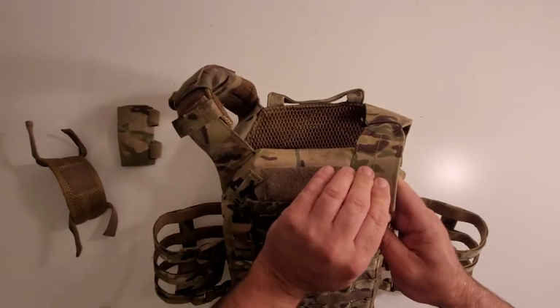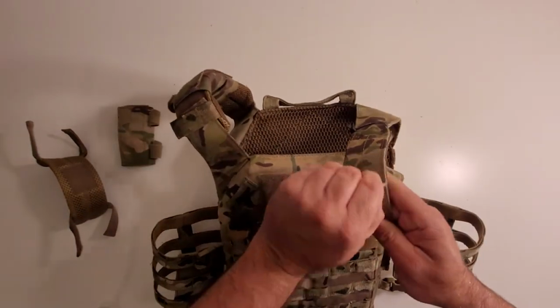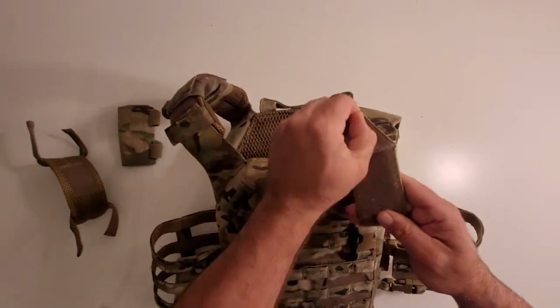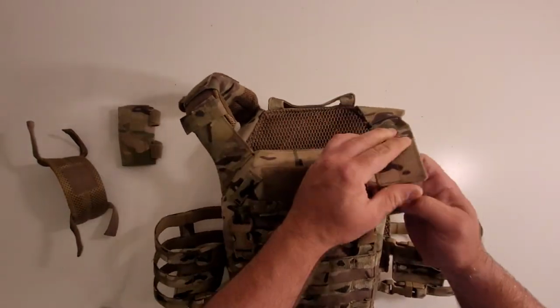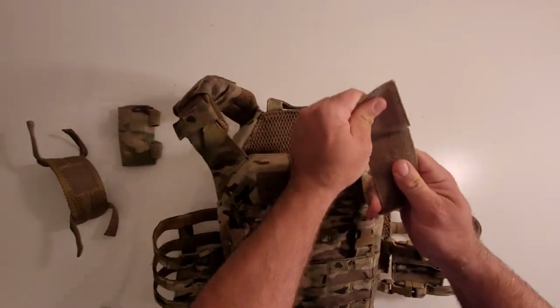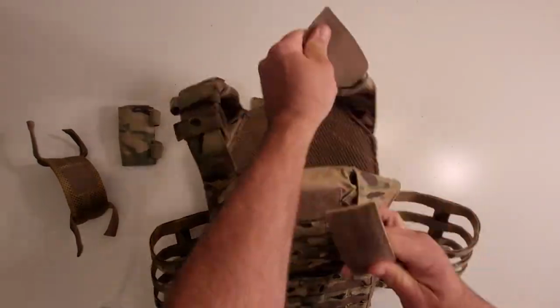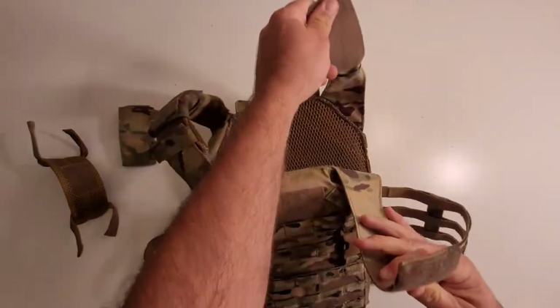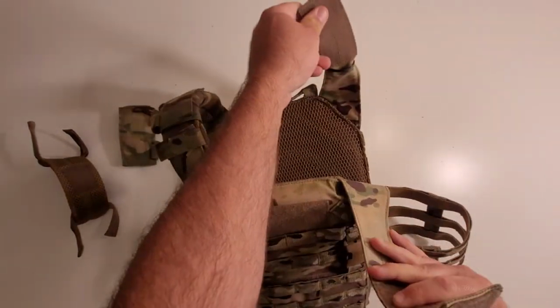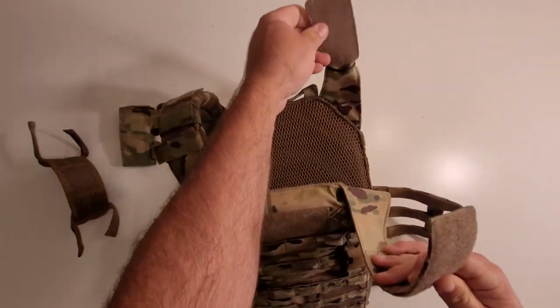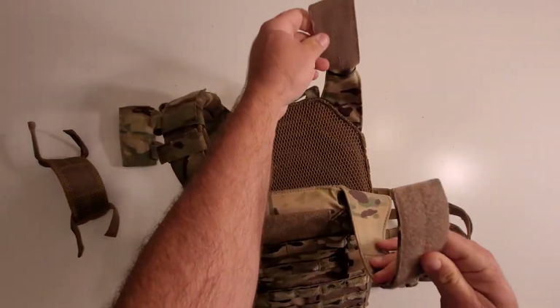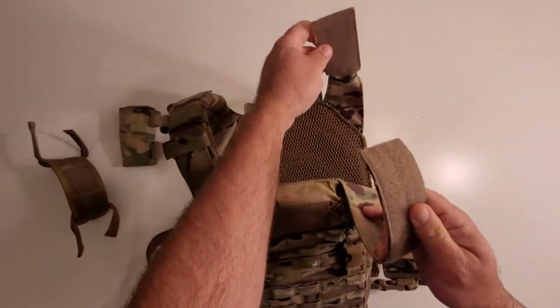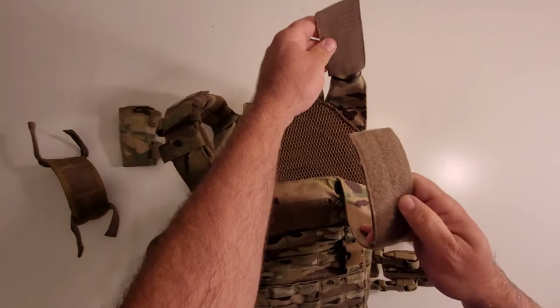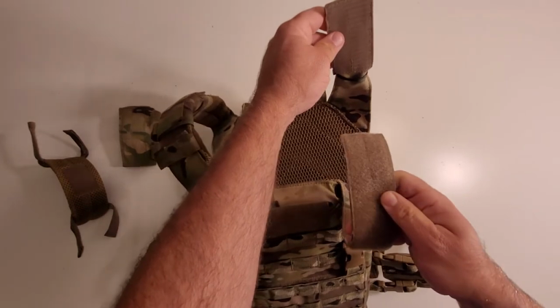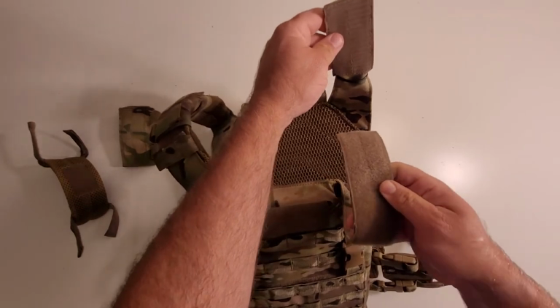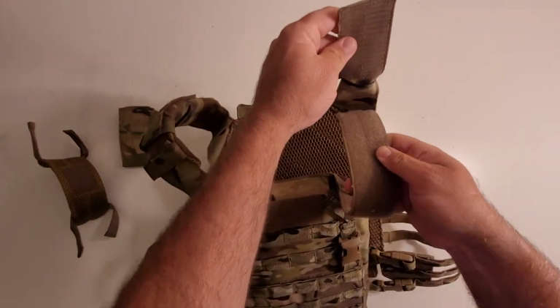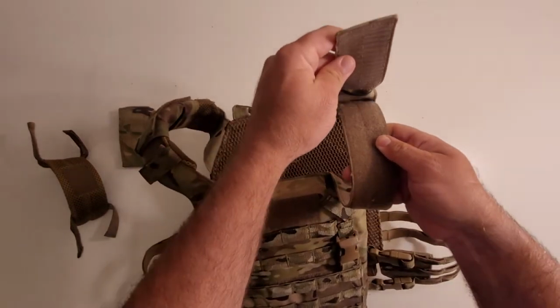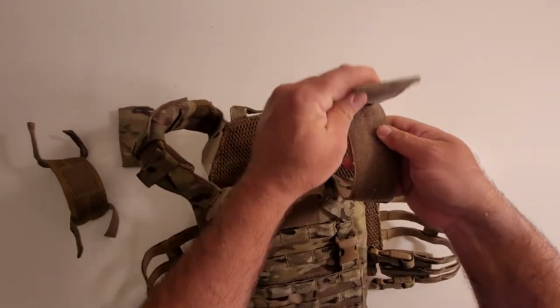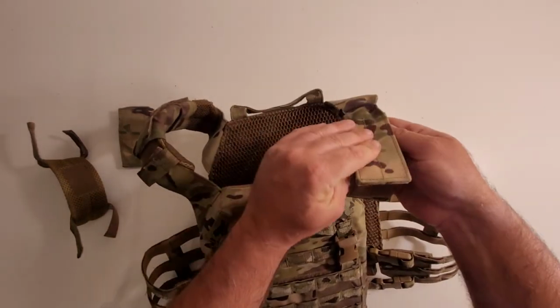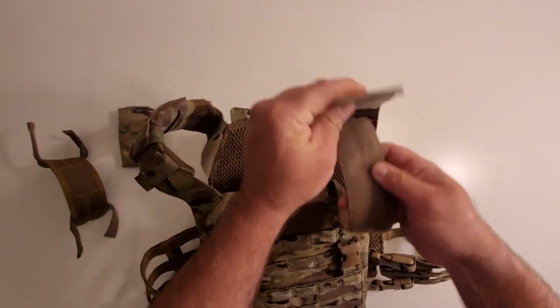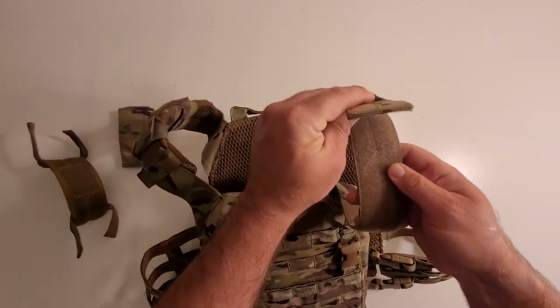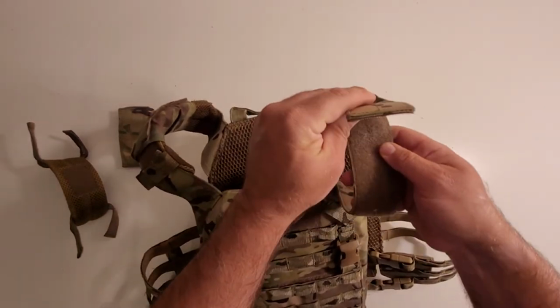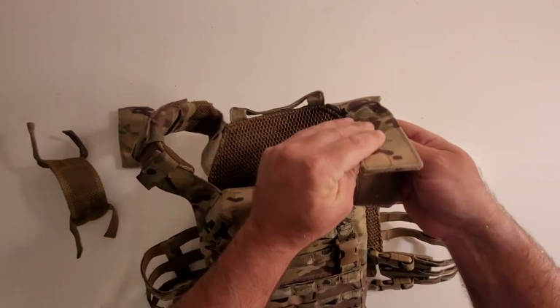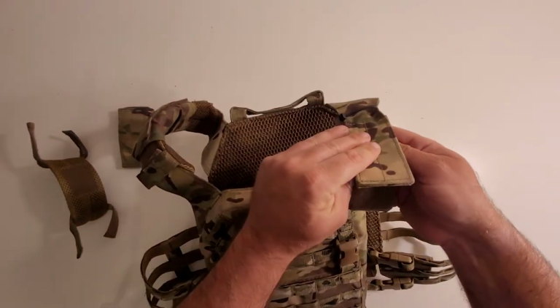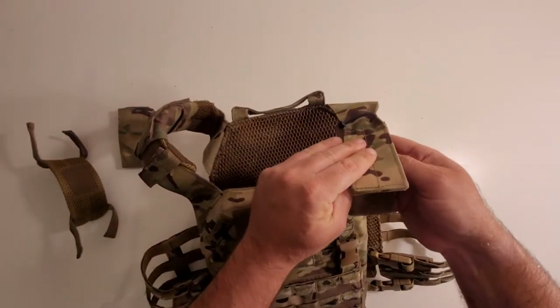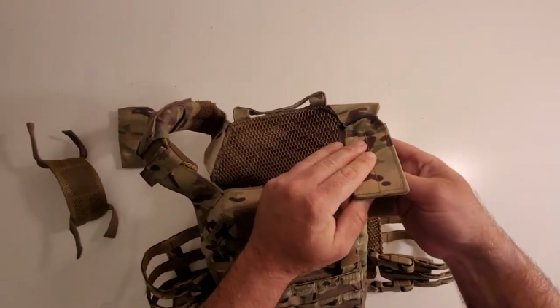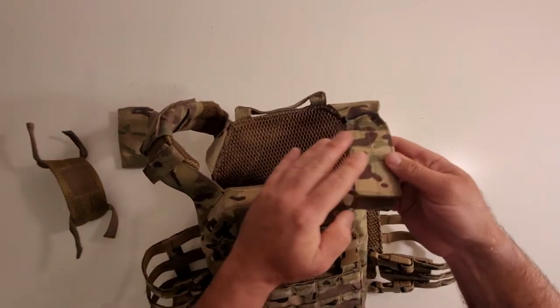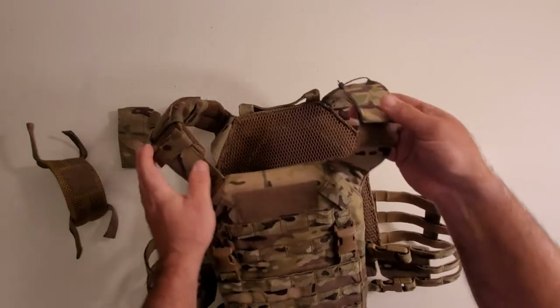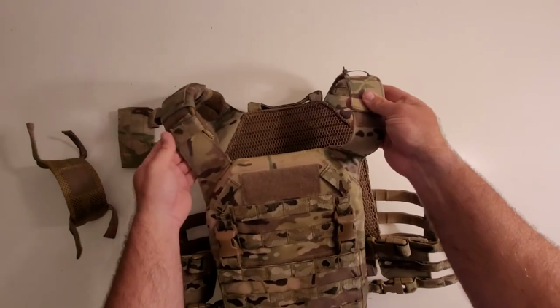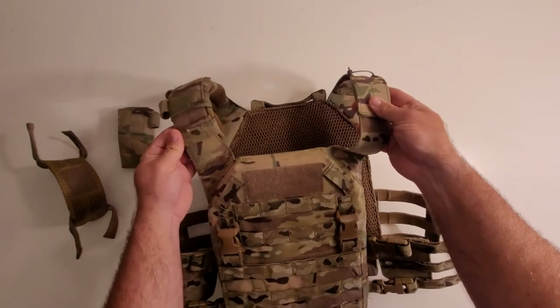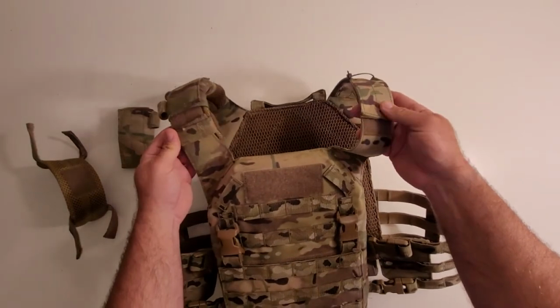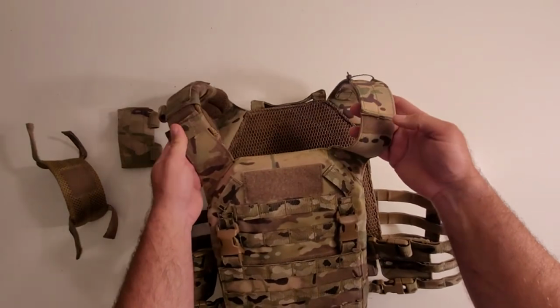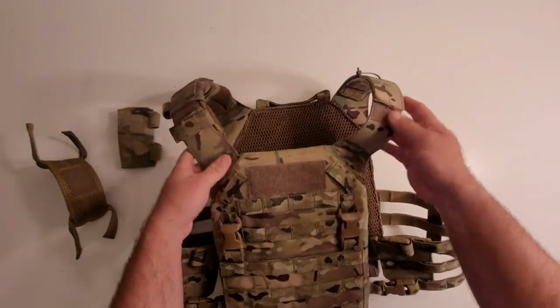The shoulder itself is very similar to a 6094 or similar carriers — it's just Velcro and it's pretty simple to adjust.